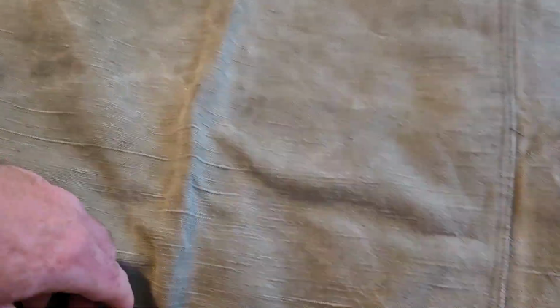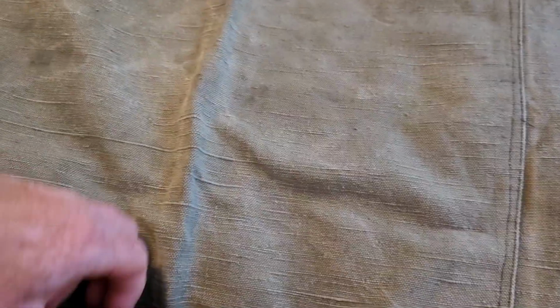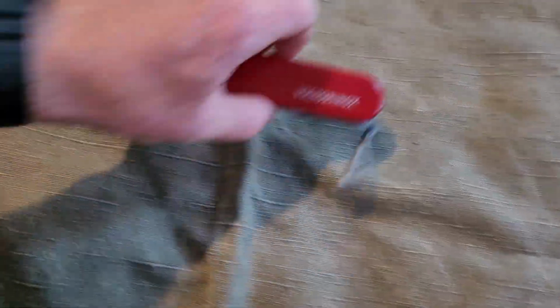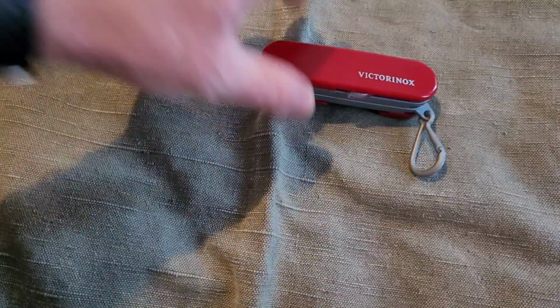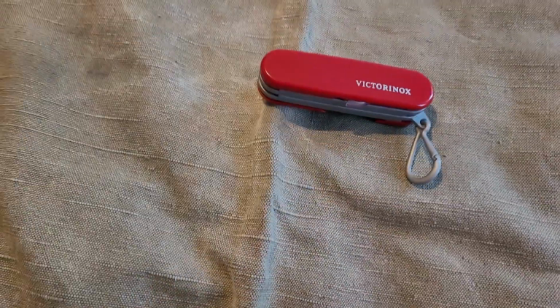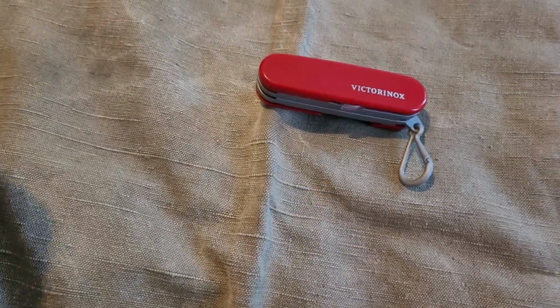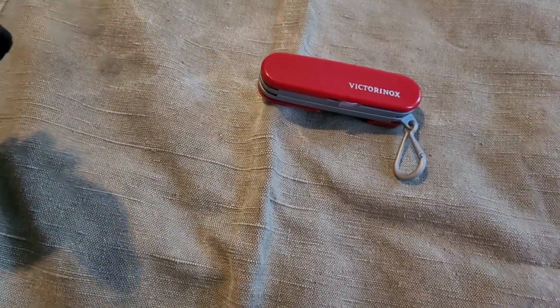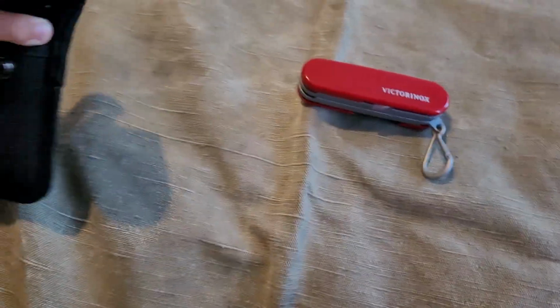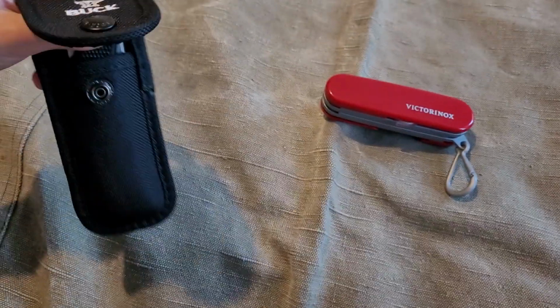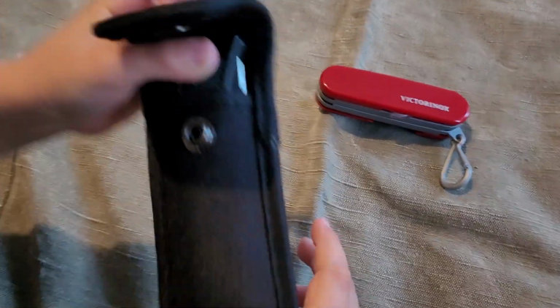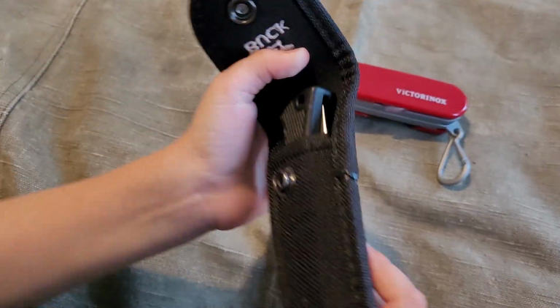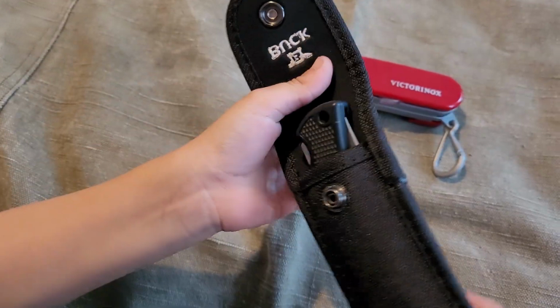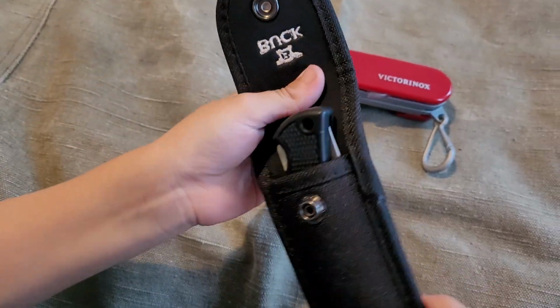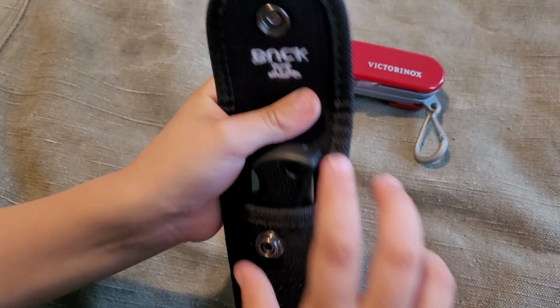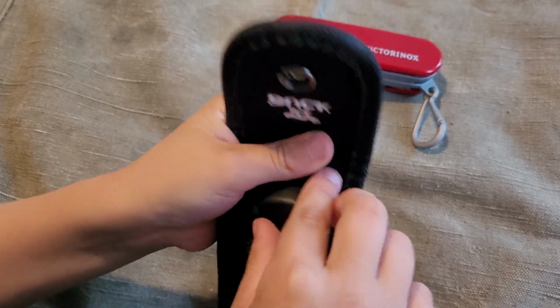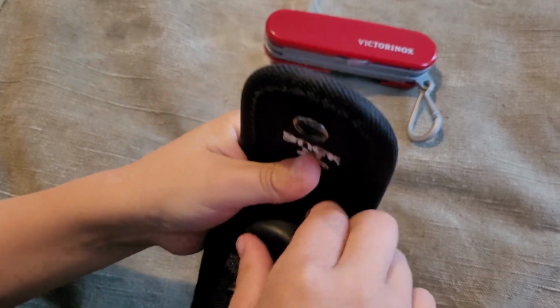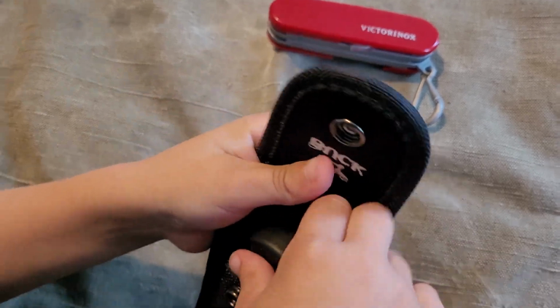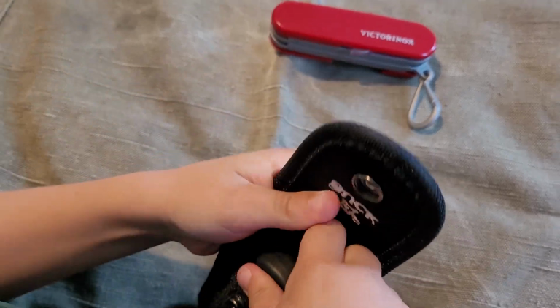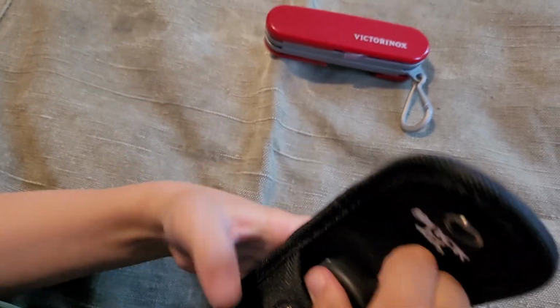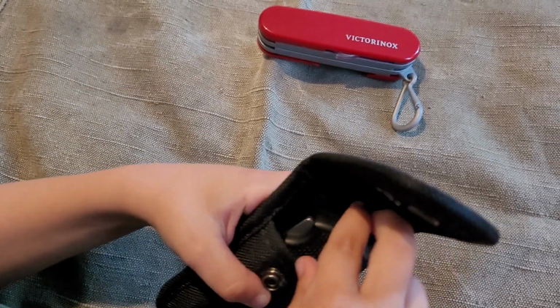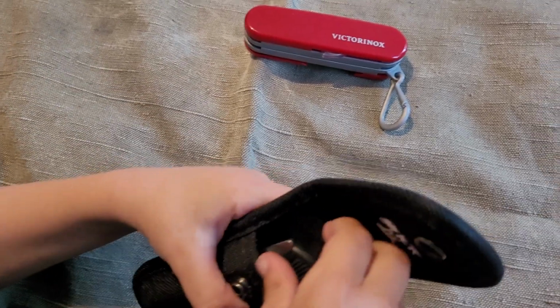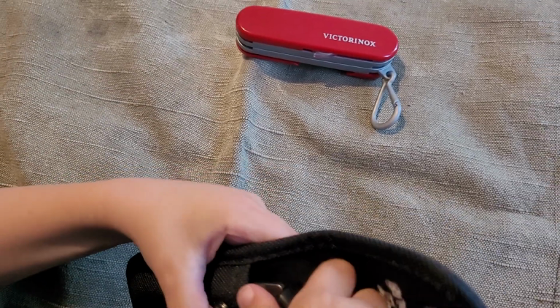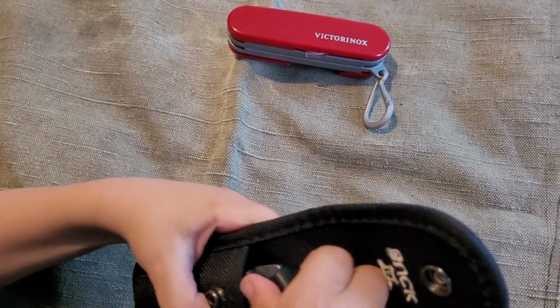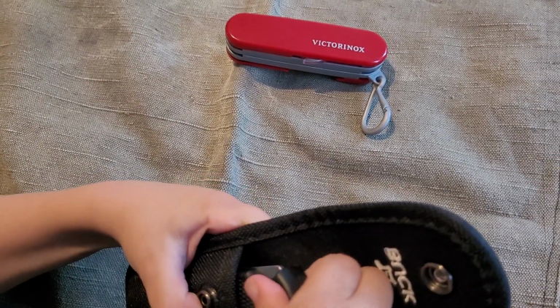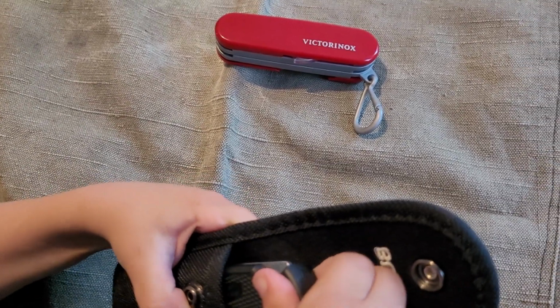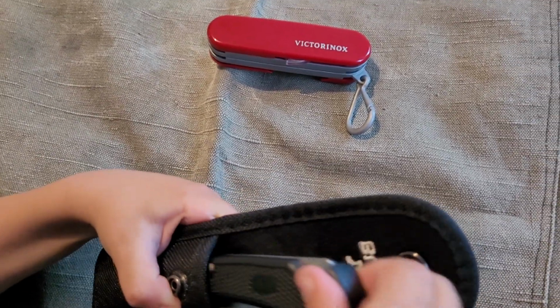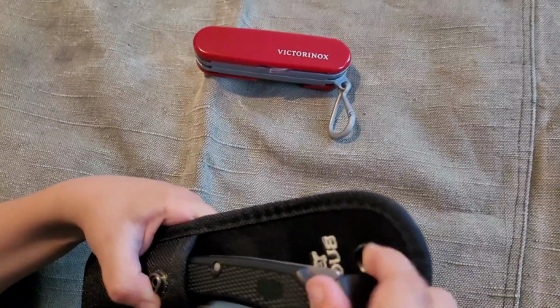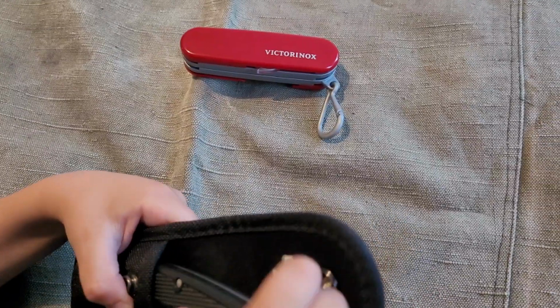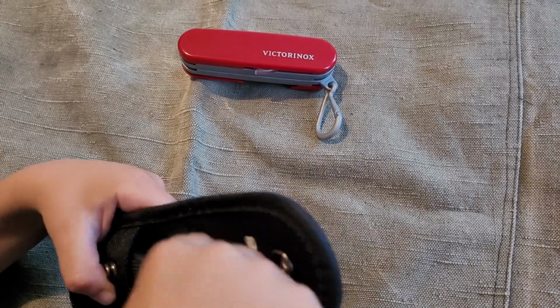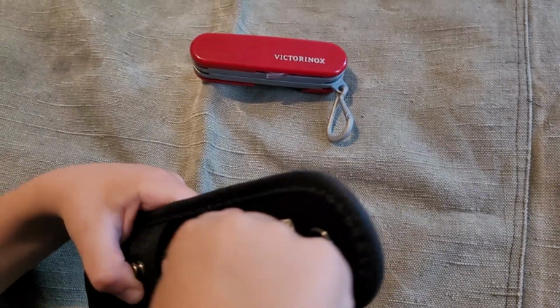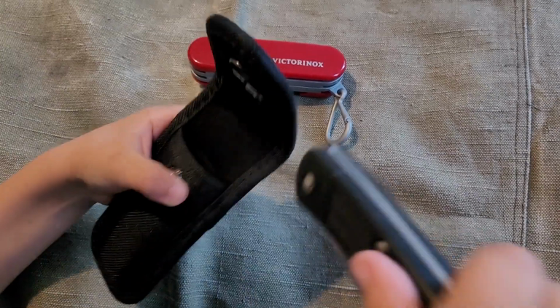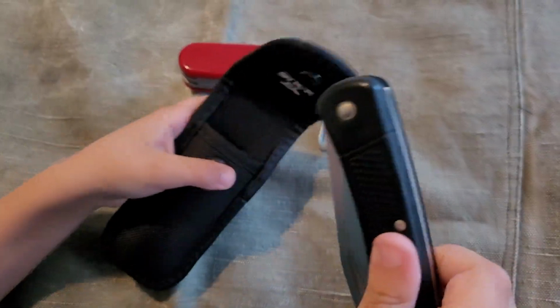But my favorite one is my Buck 110. Okay, you have to specify — it's the LT version, the lightweight.